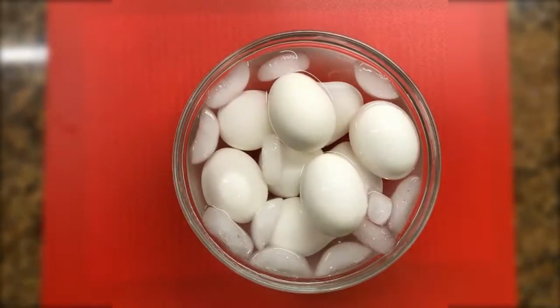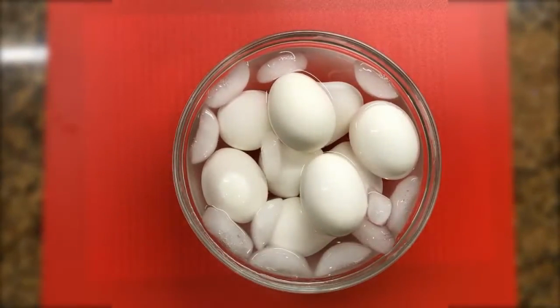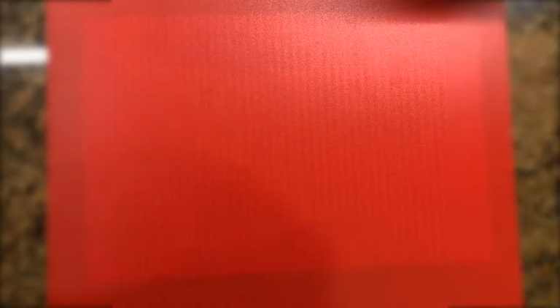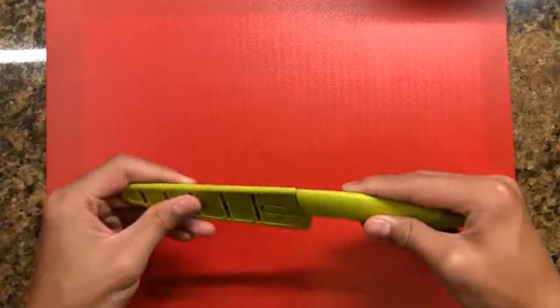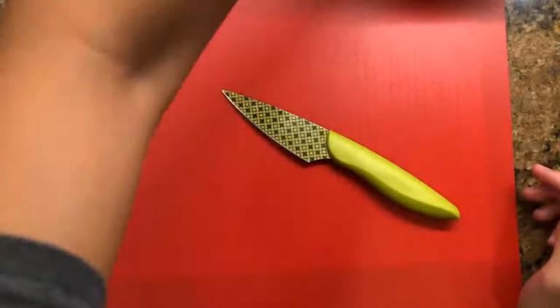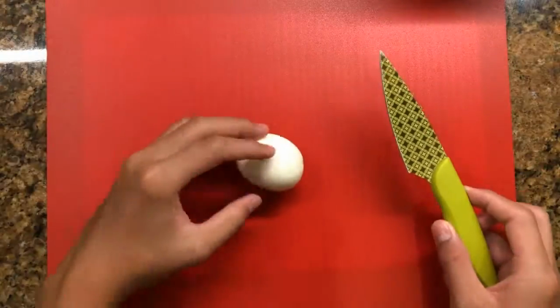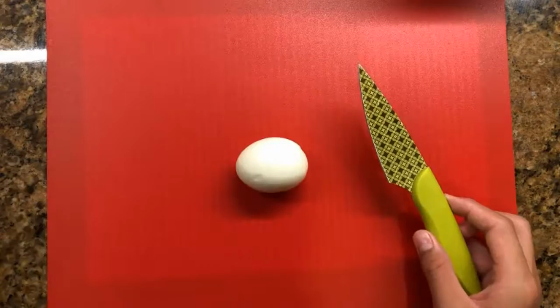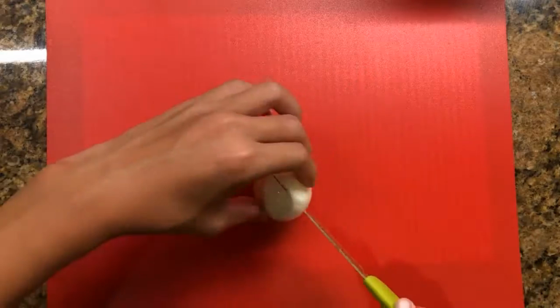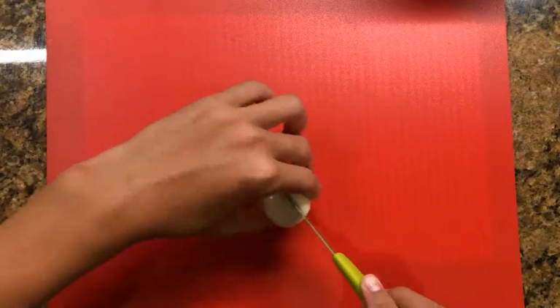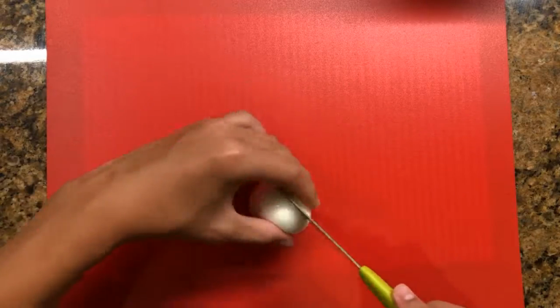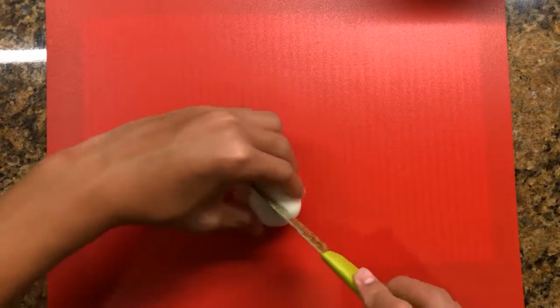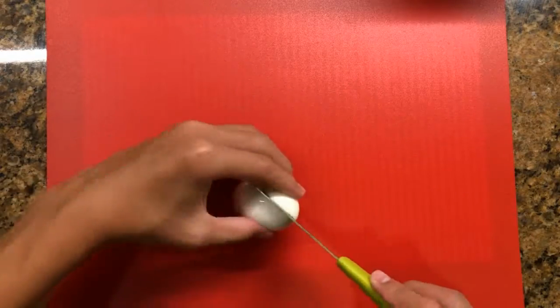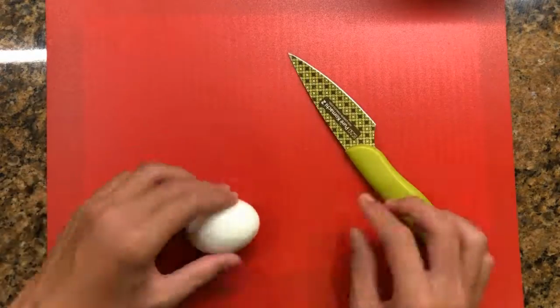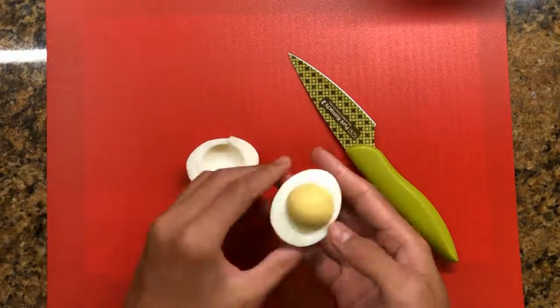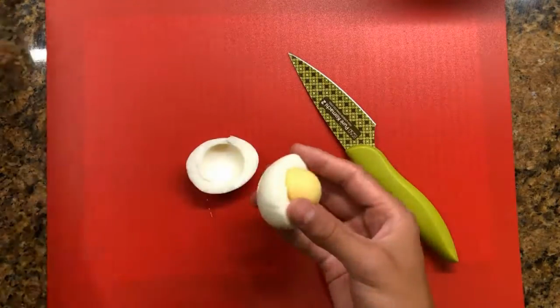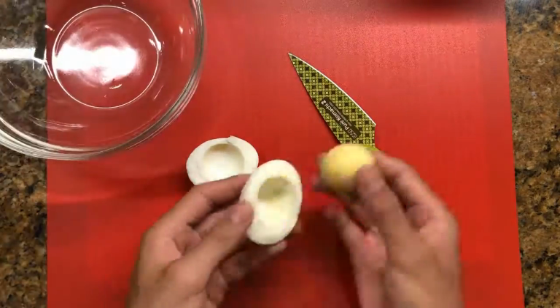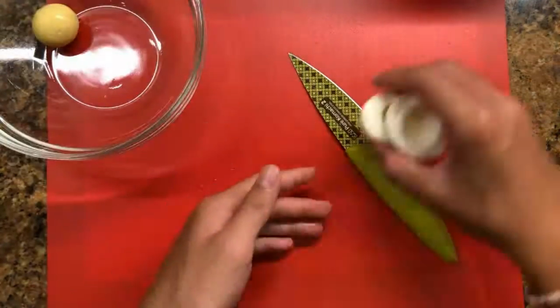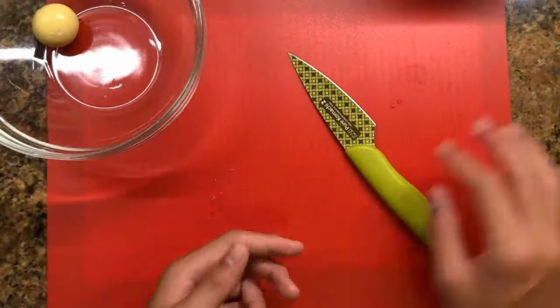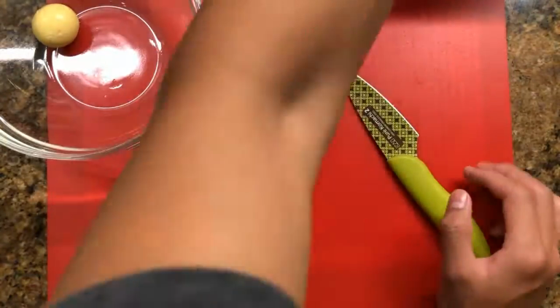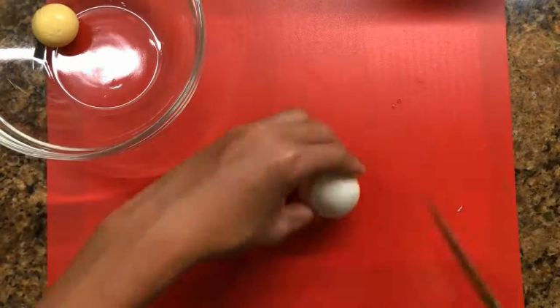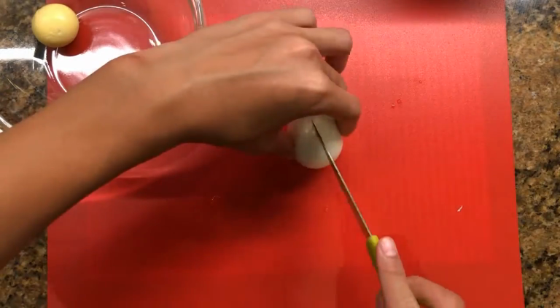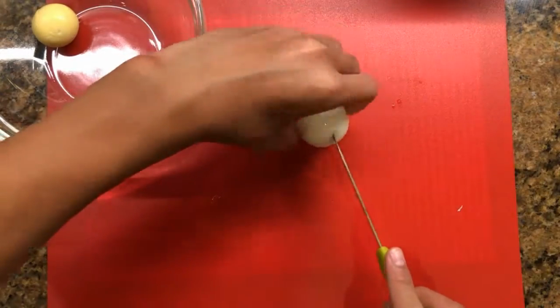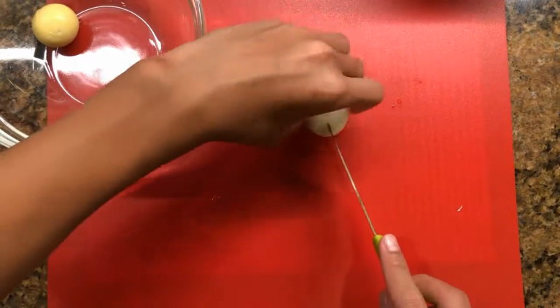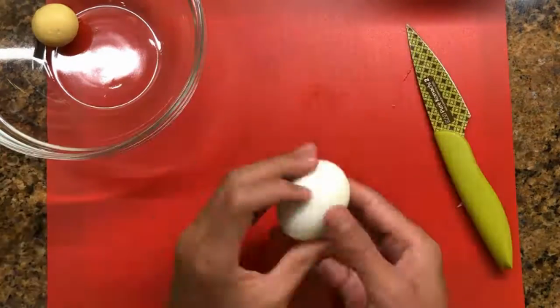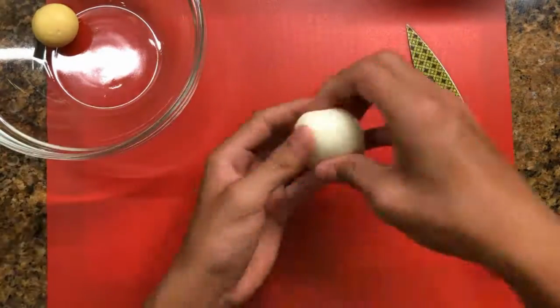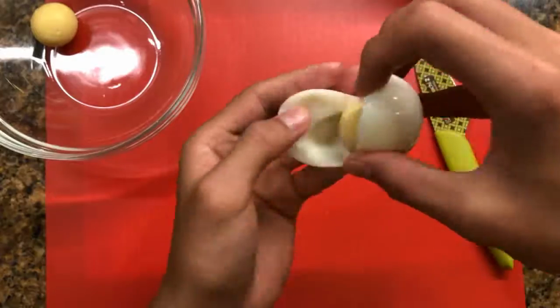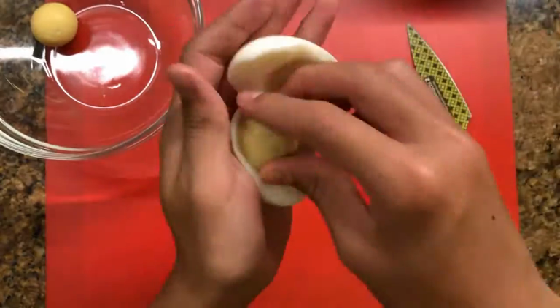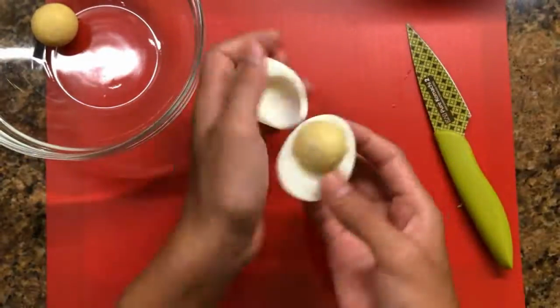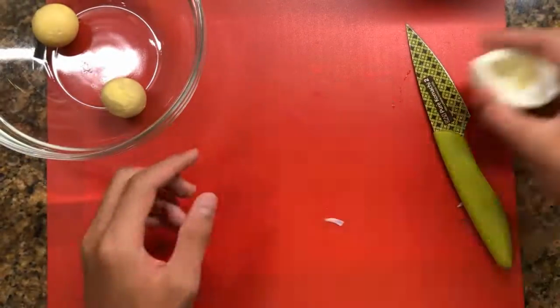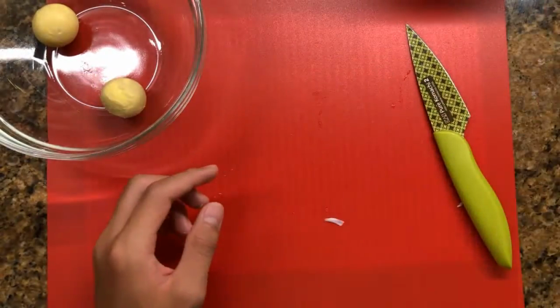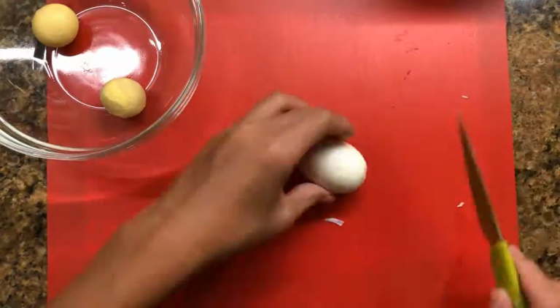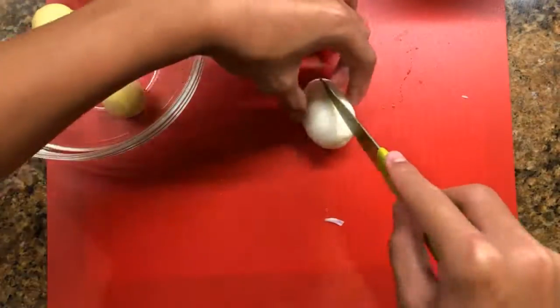After we have peeled the eggs, we are cutting them in half and taking the egg yolks out, then putting the egg whites aside.